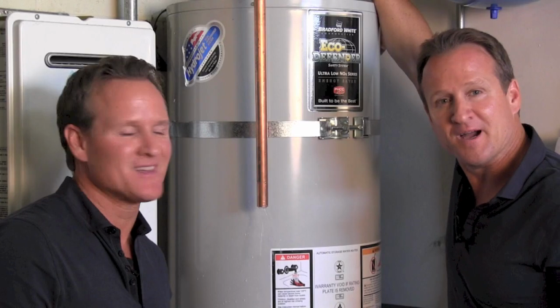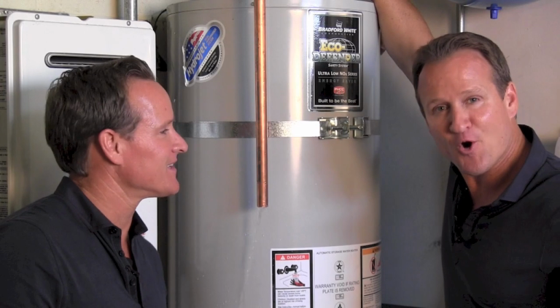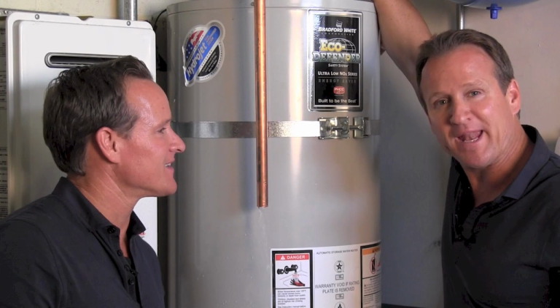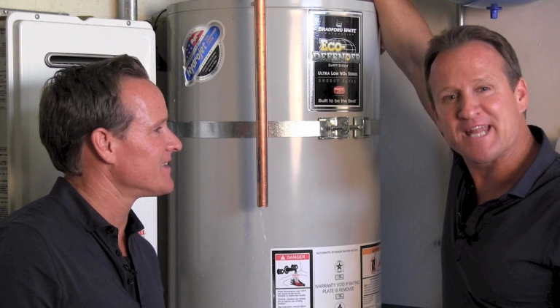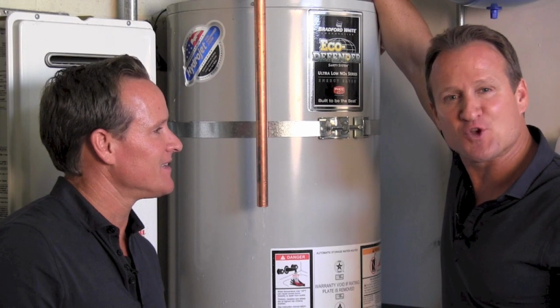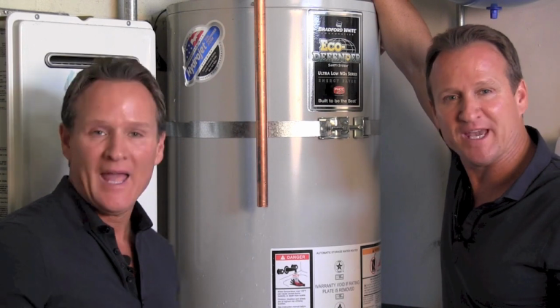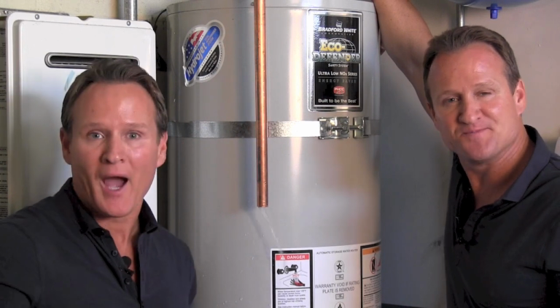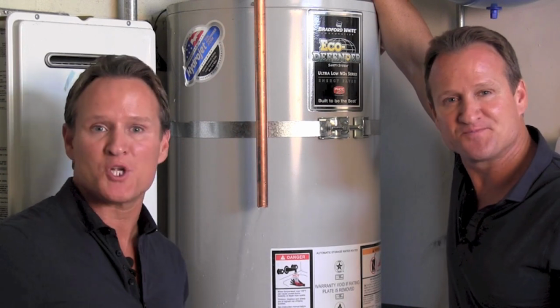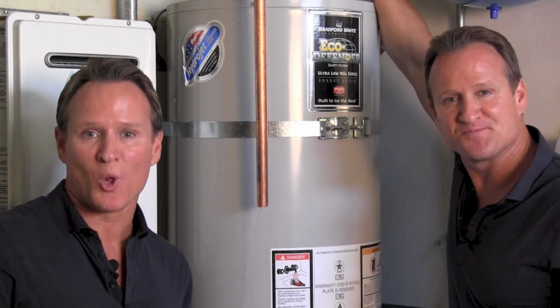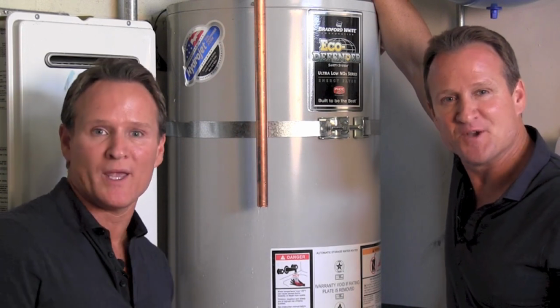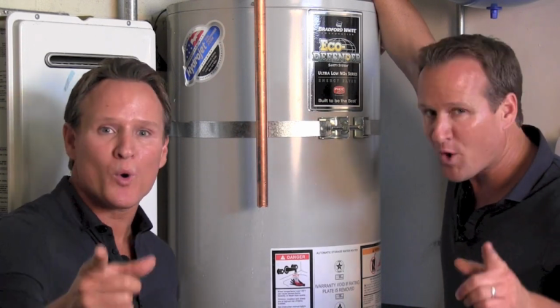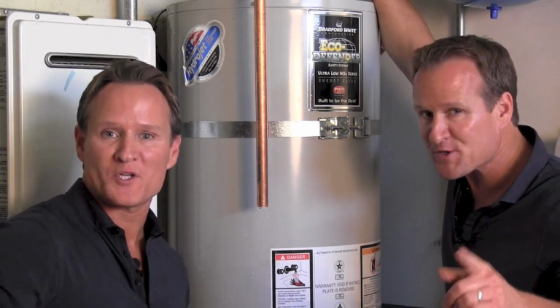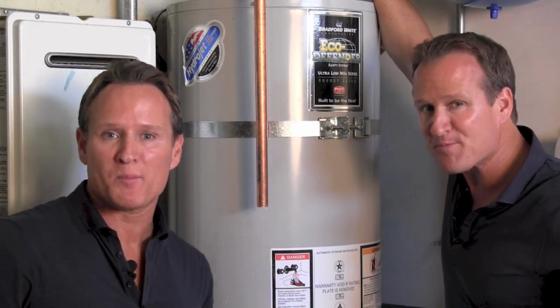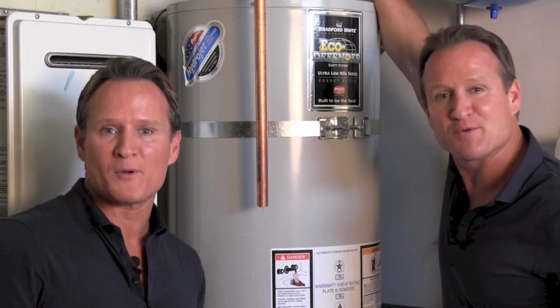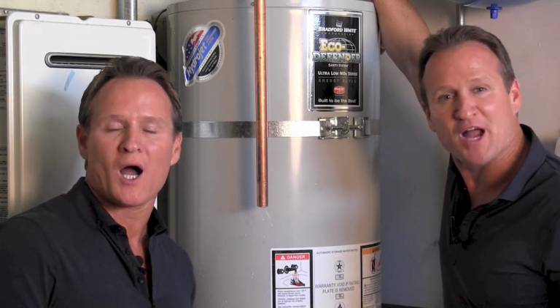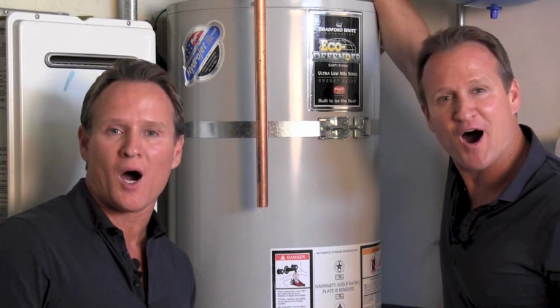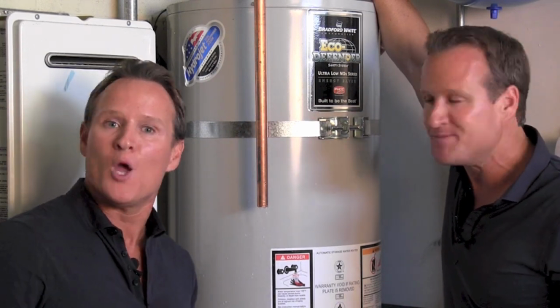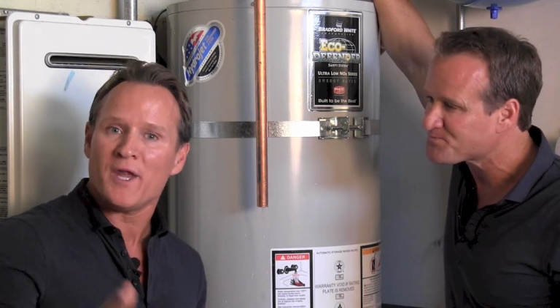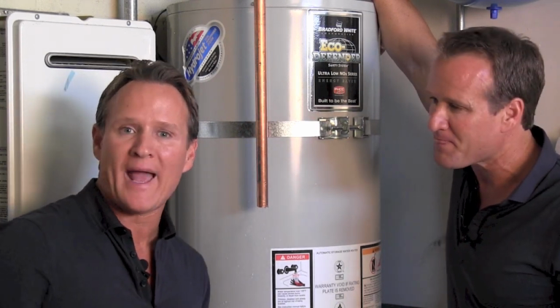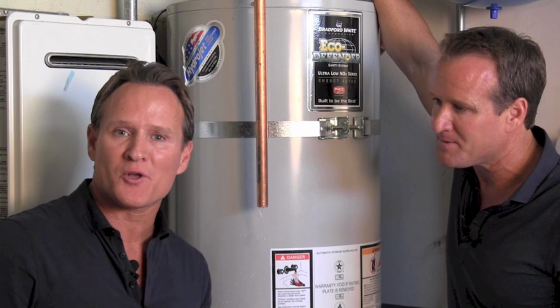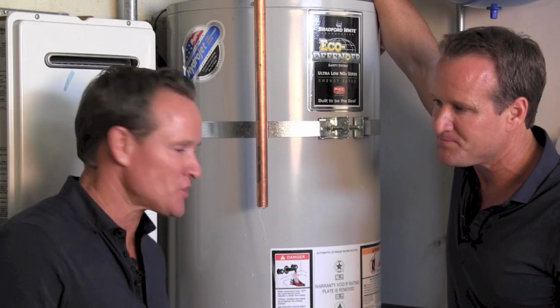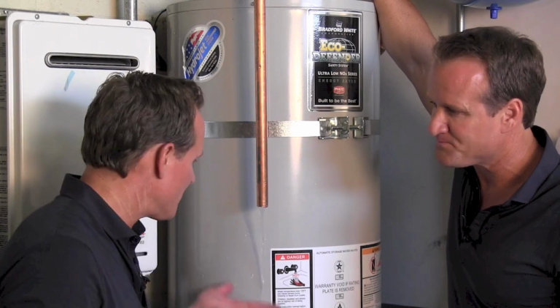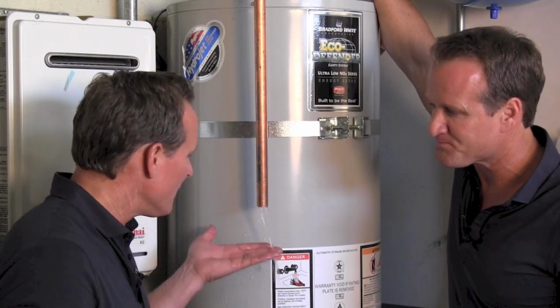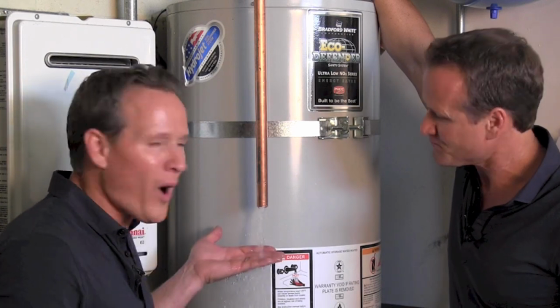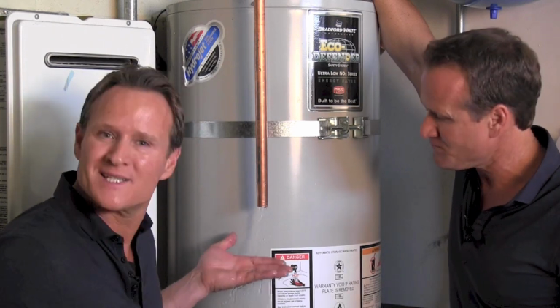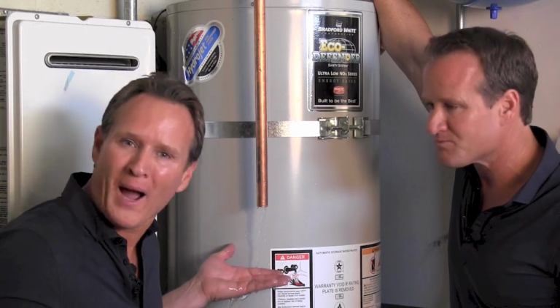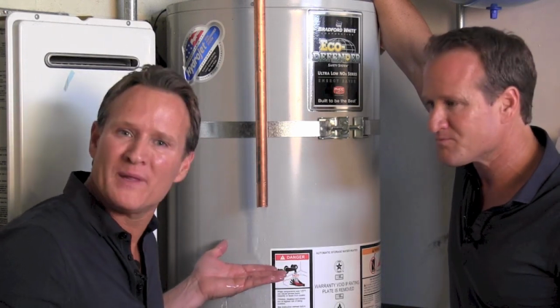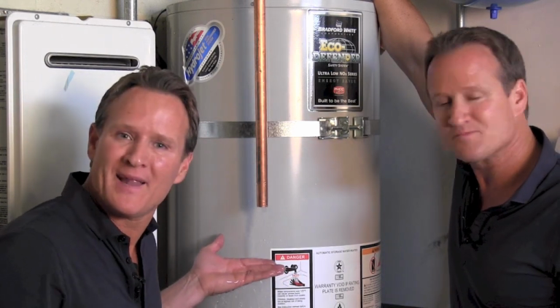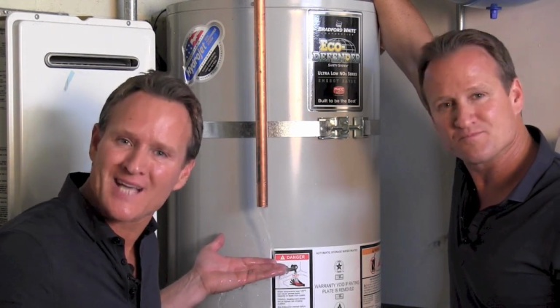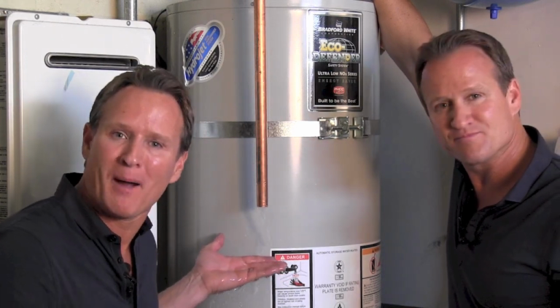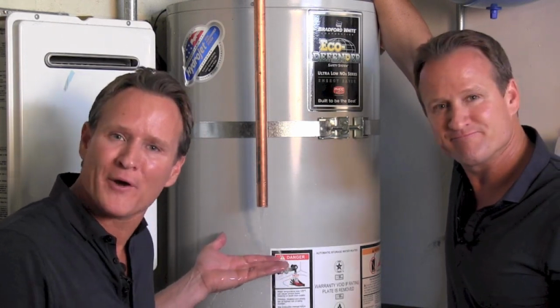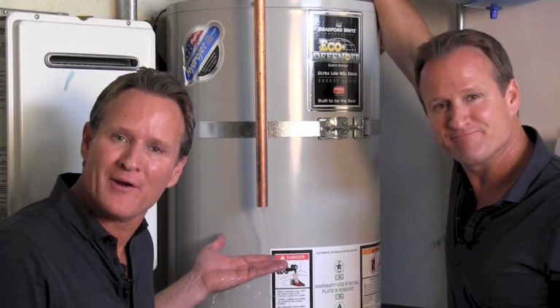Hello, my name is Dave Schulke and I'm Jim Schulke. We're with thetwinplumbers.com. We're here to answer the question: why is the pipe leaking at the side of my water heater?